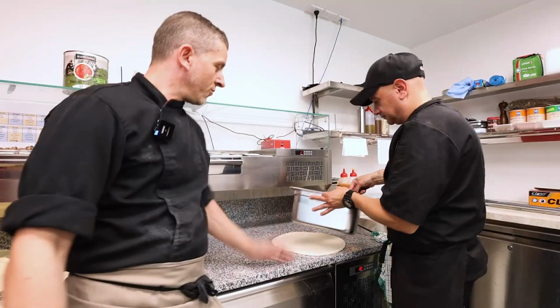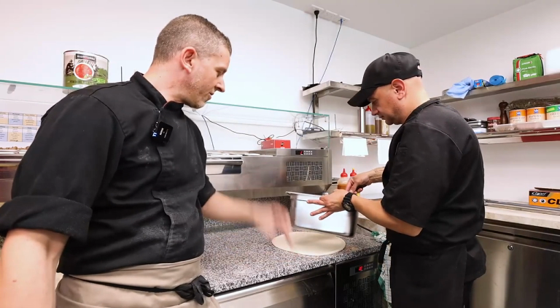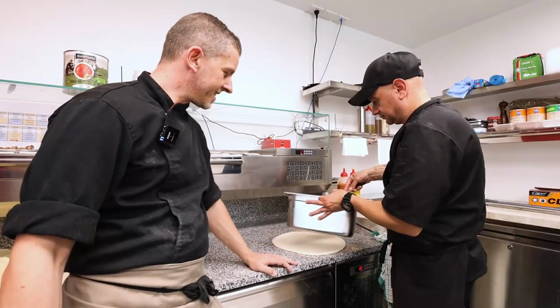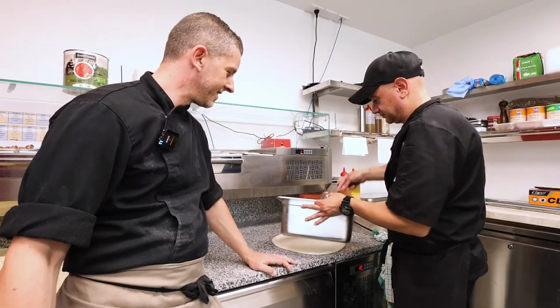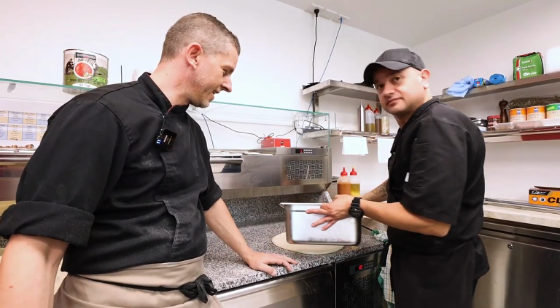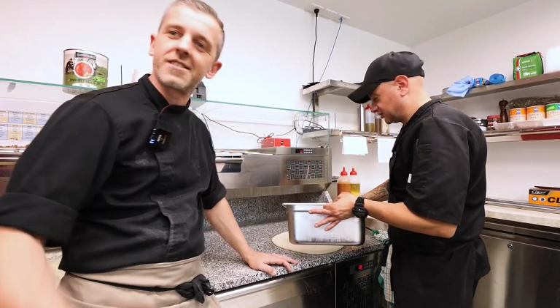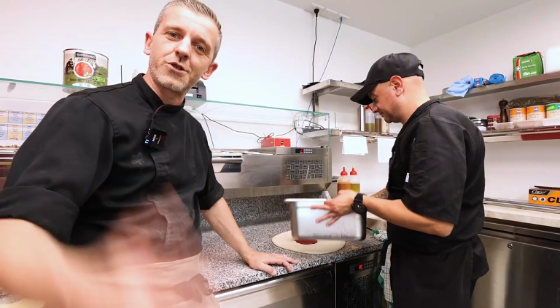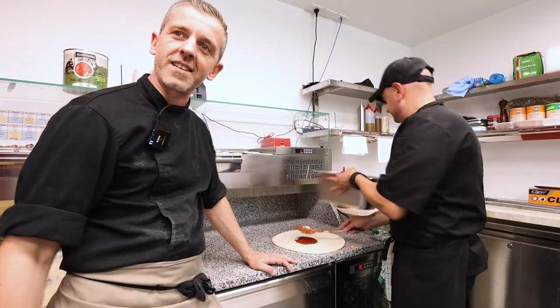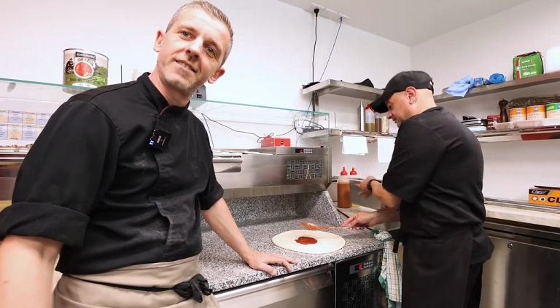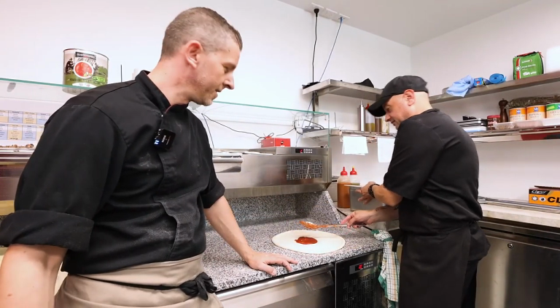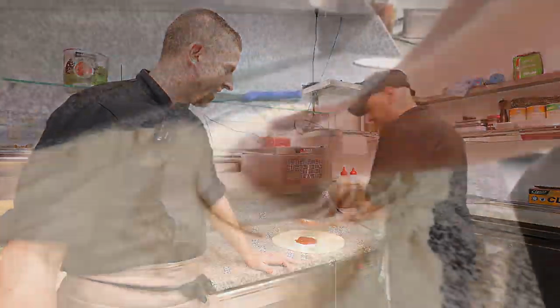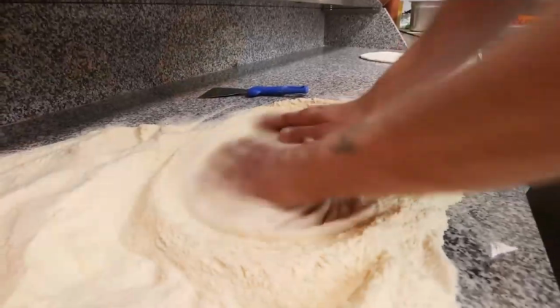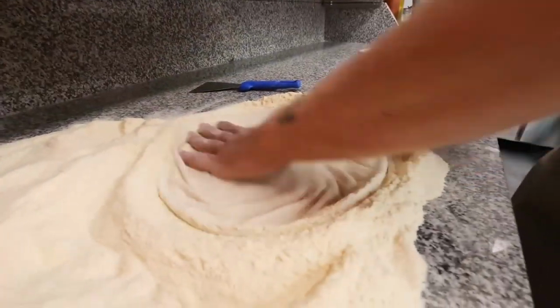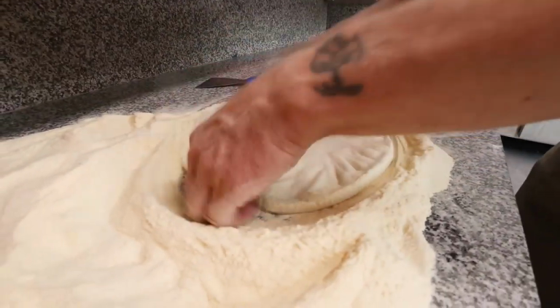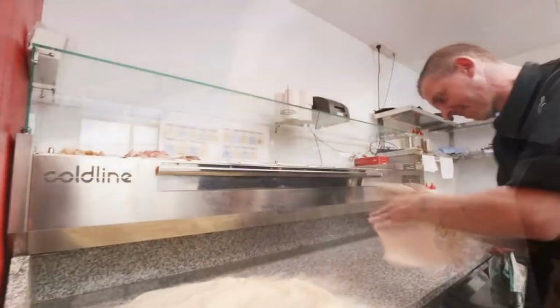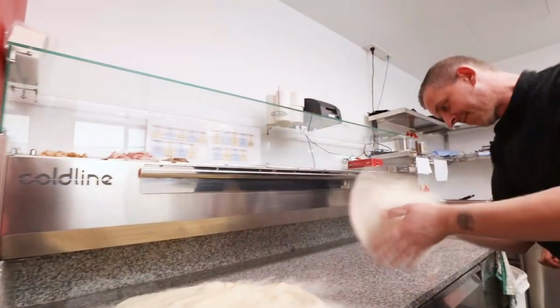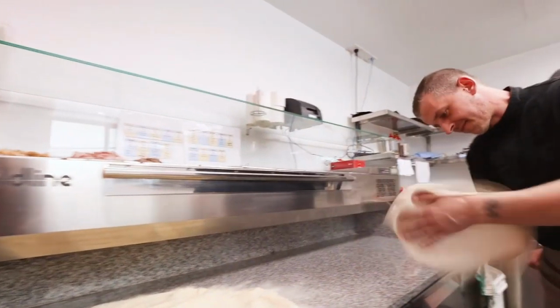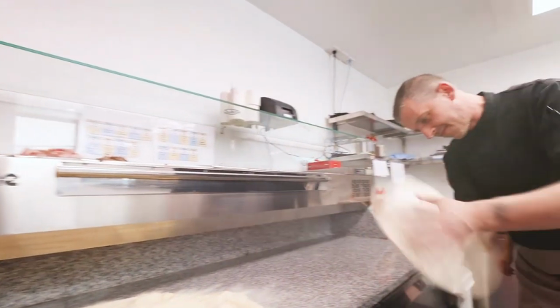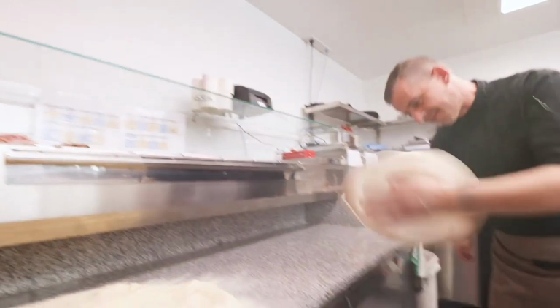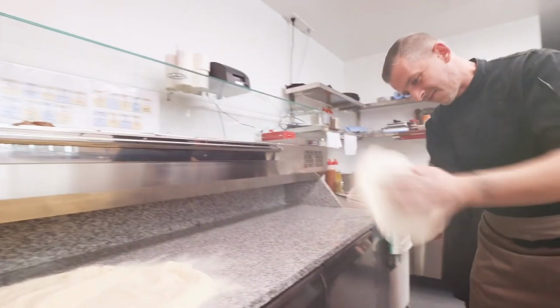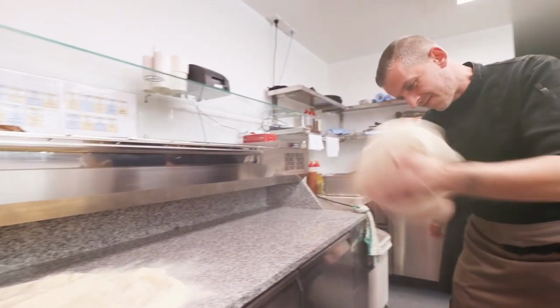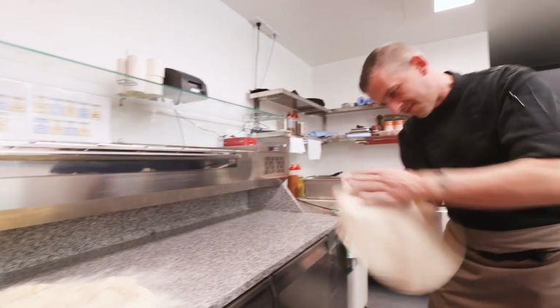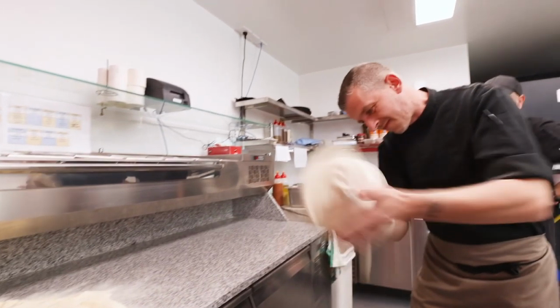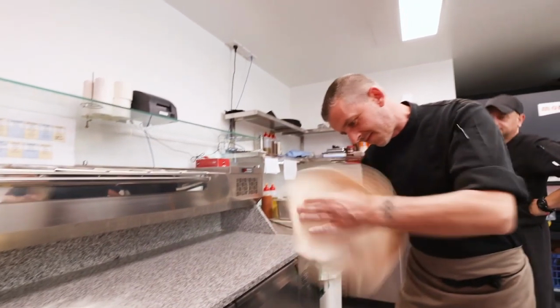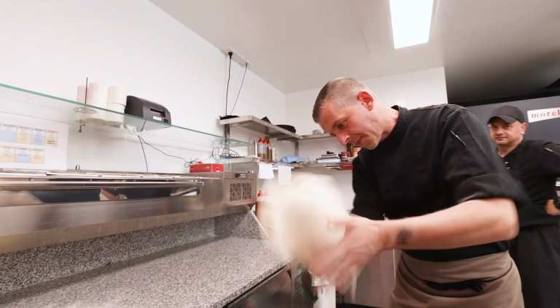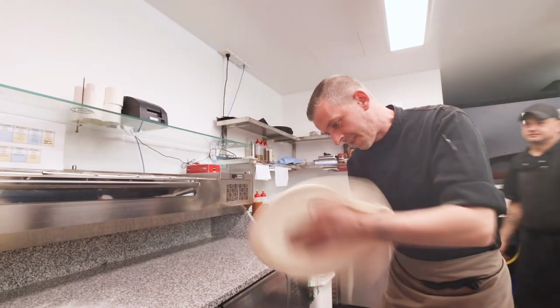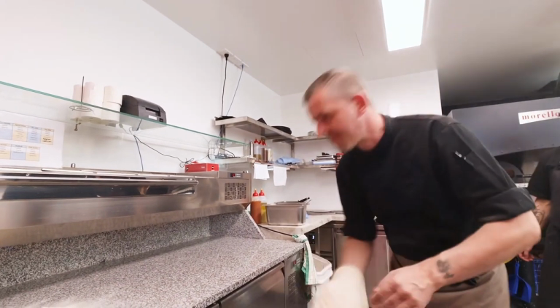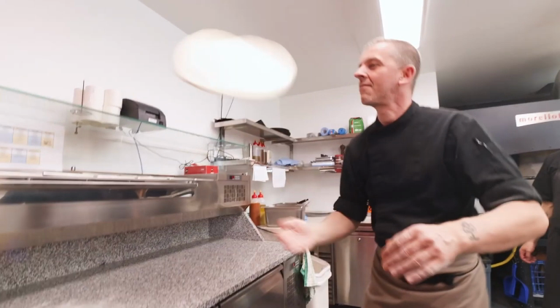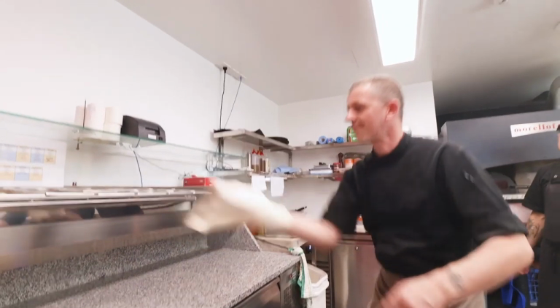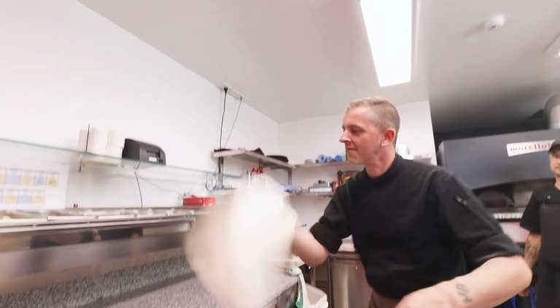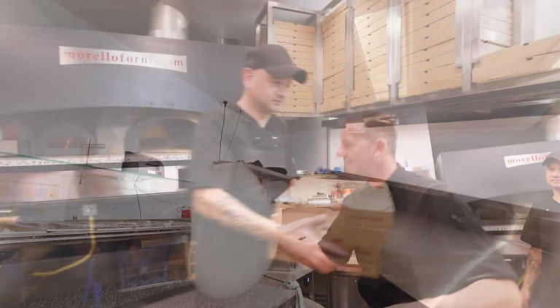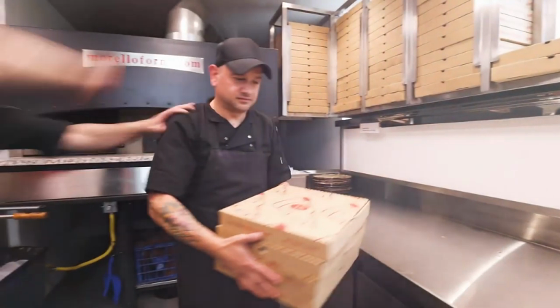Welcome guys, this is a new shop in Castellin. I am Matteo, and we are both from Italy. This is Antonio.